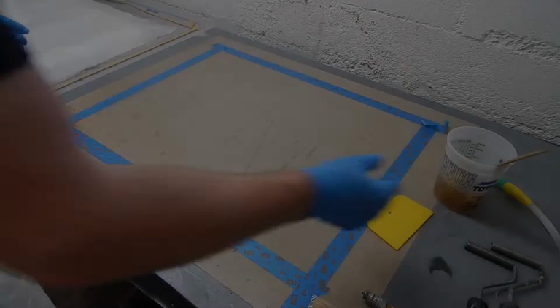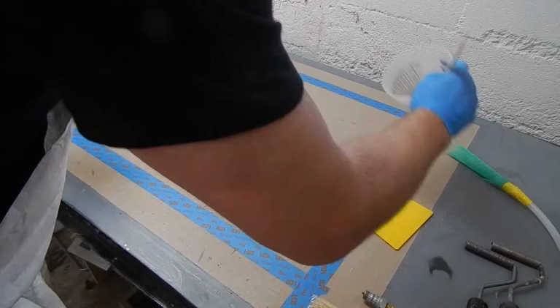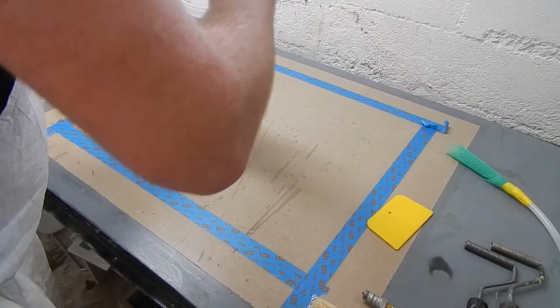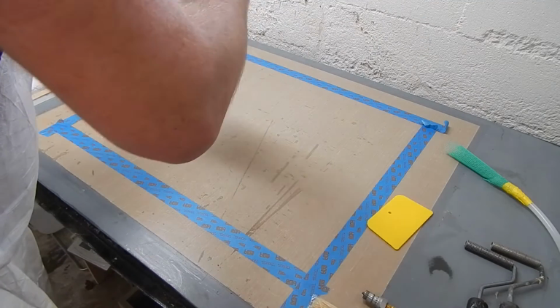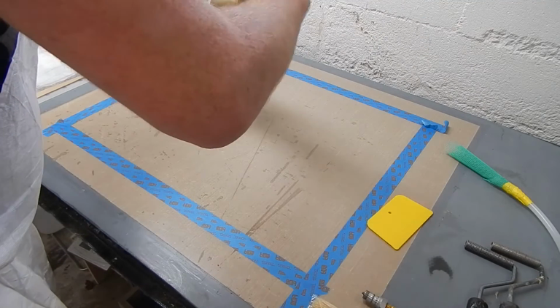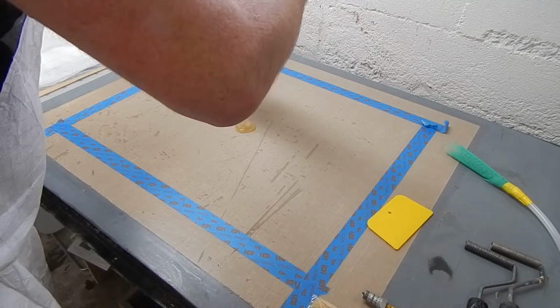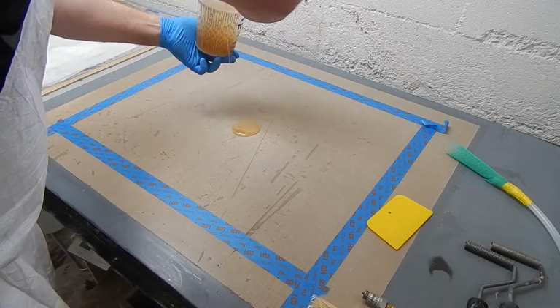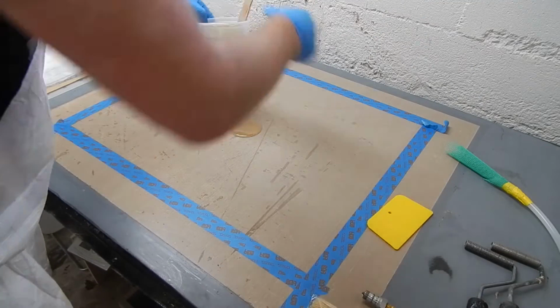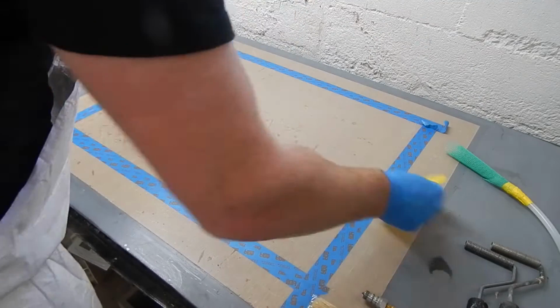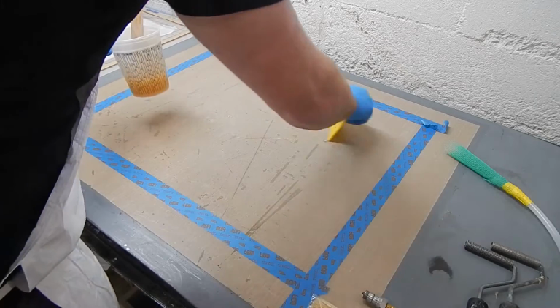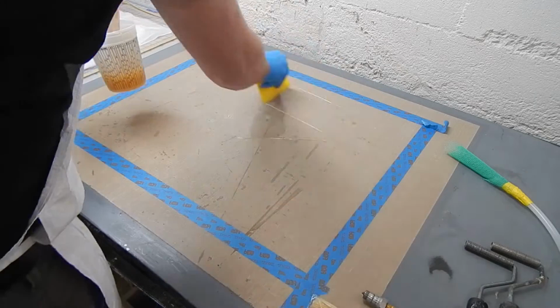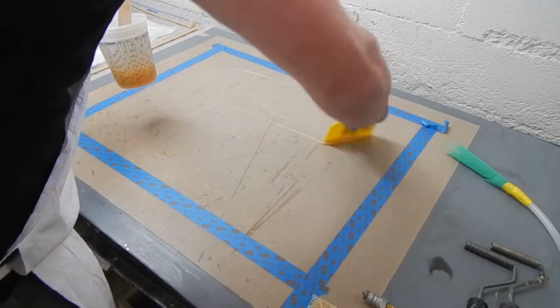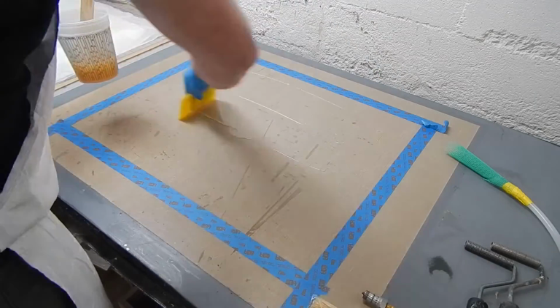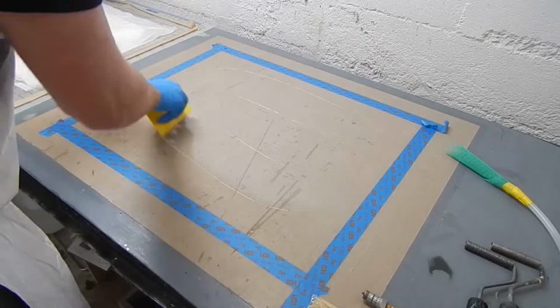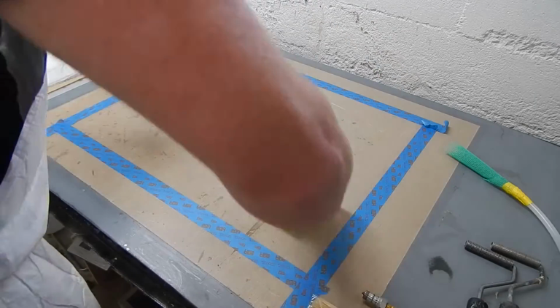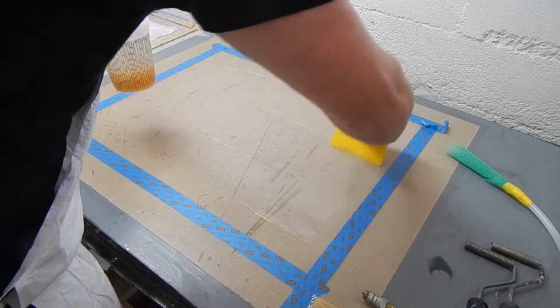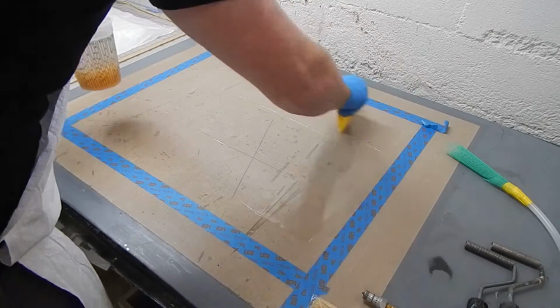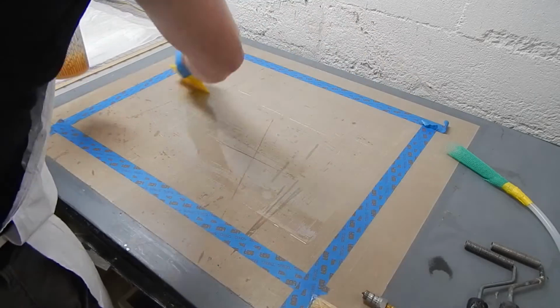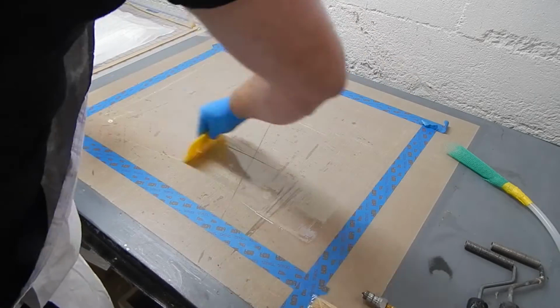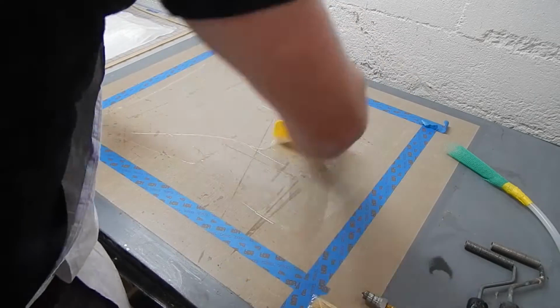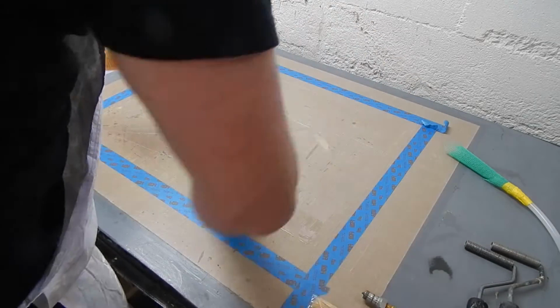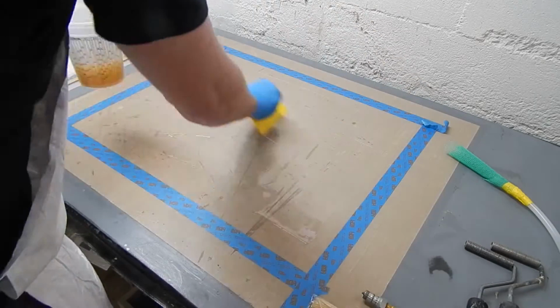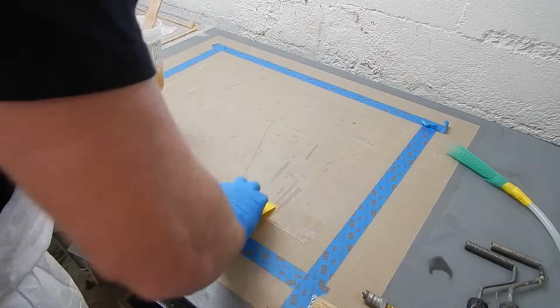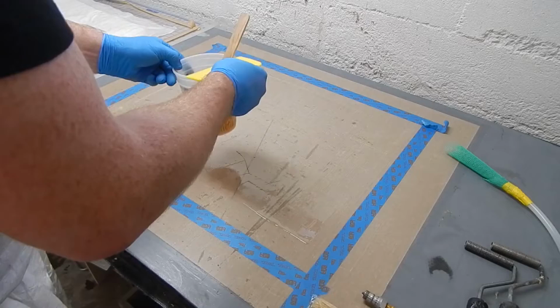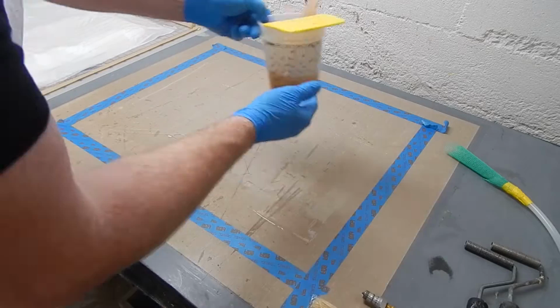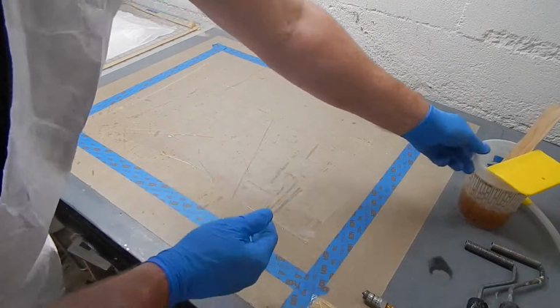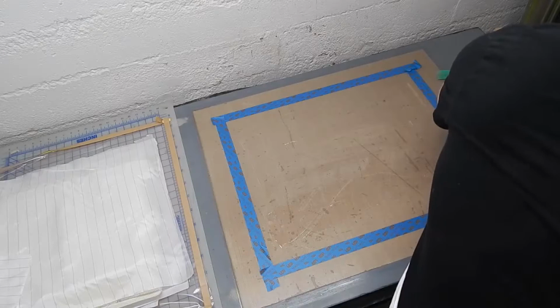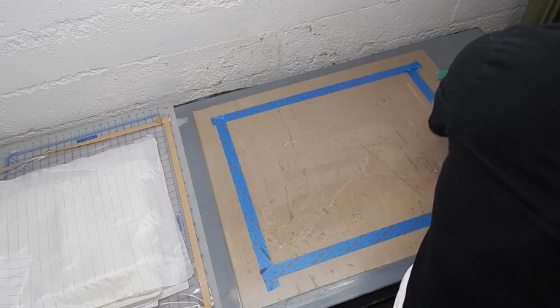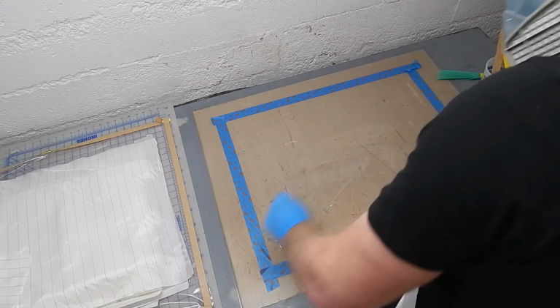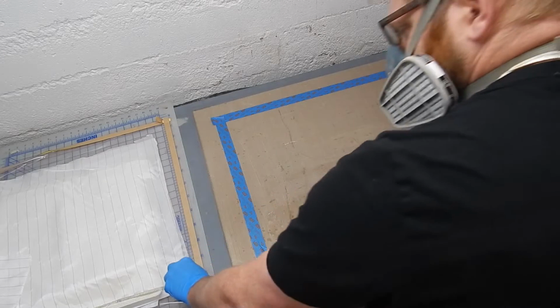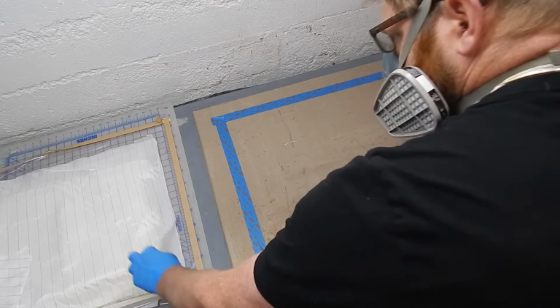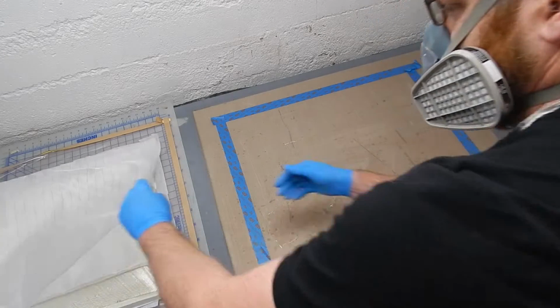Here's the resin. This is a 5 to 1 total boat epoxy. It's been around a little bit, with some color added to the hardener. It'll just make it easier to see what's going on and how much goes into the cells with a honeycomb.